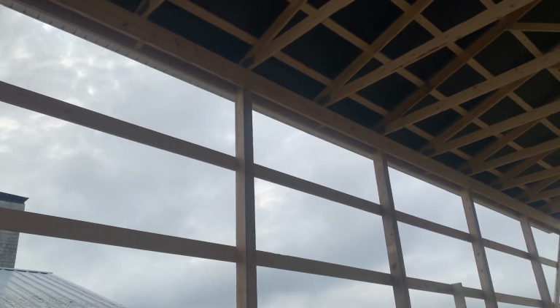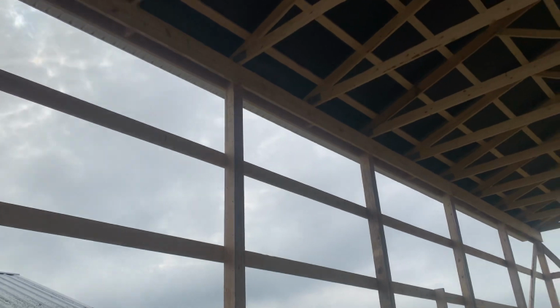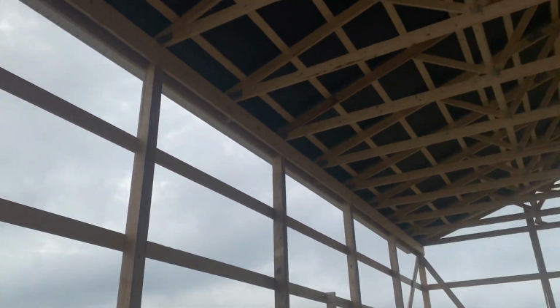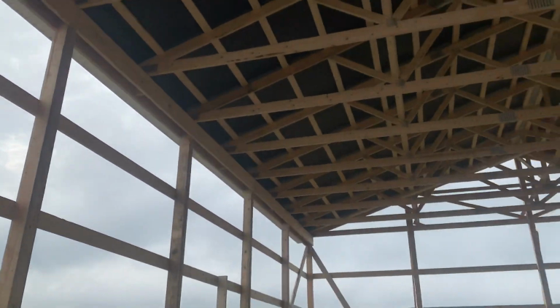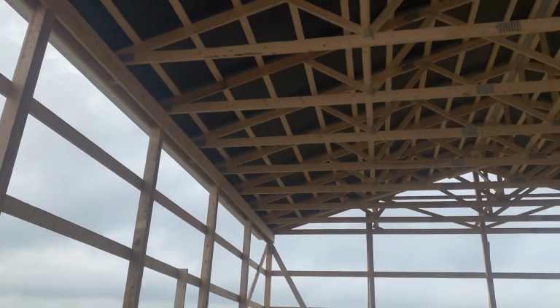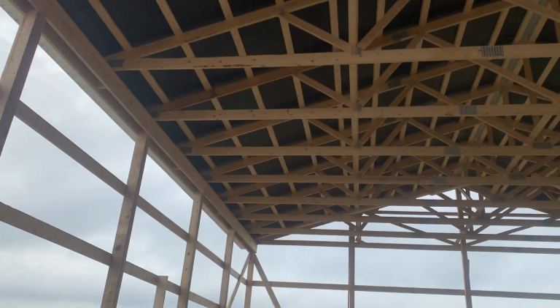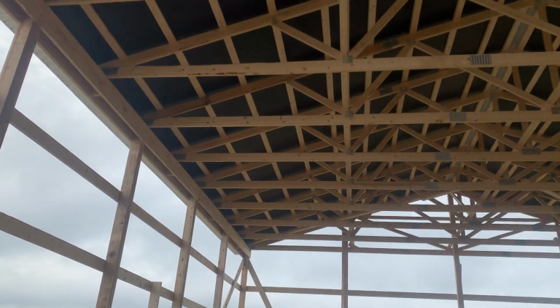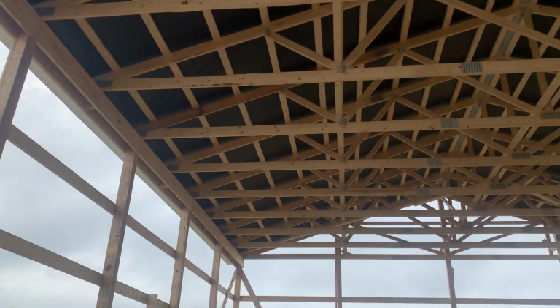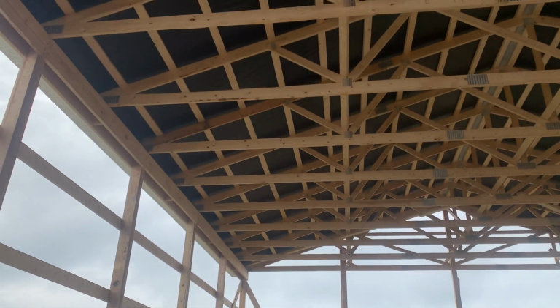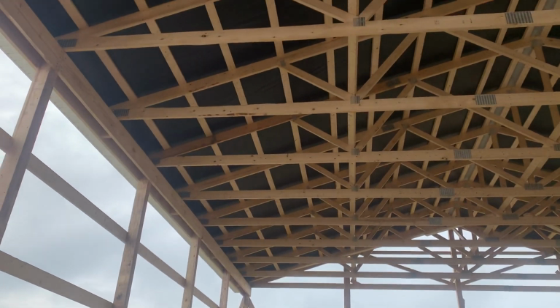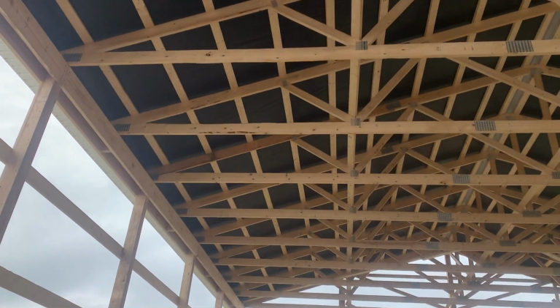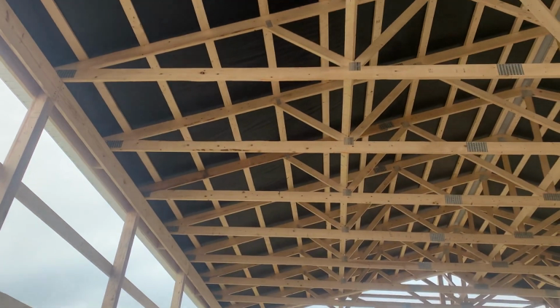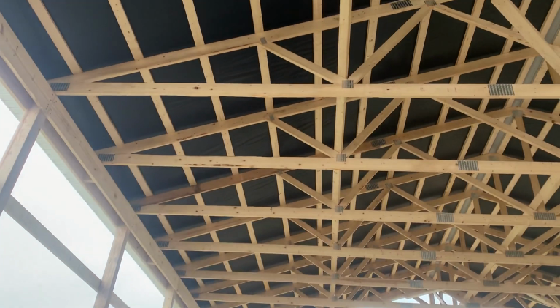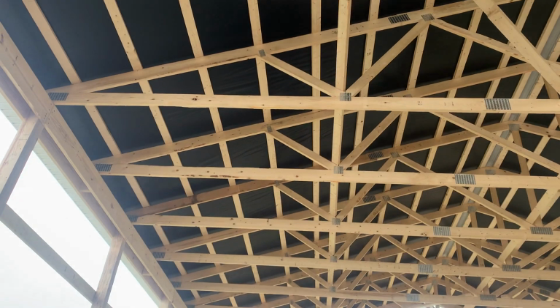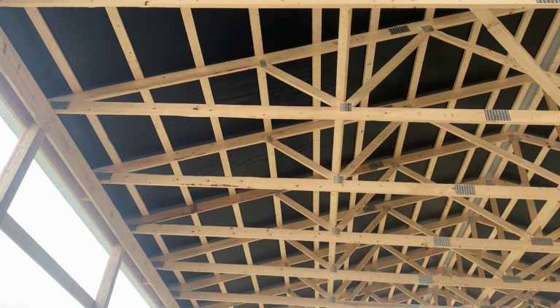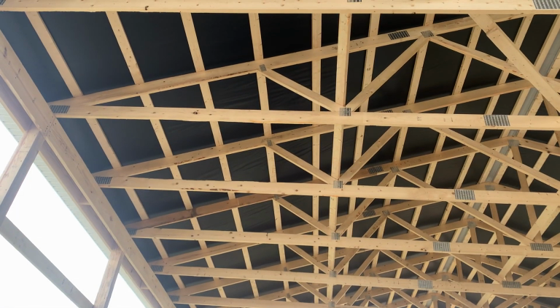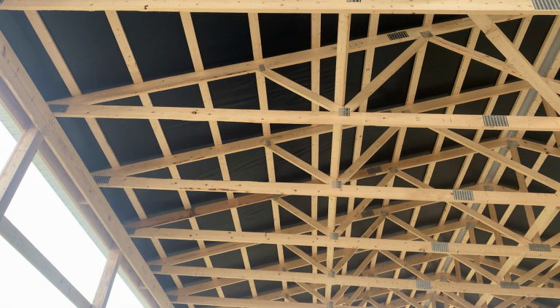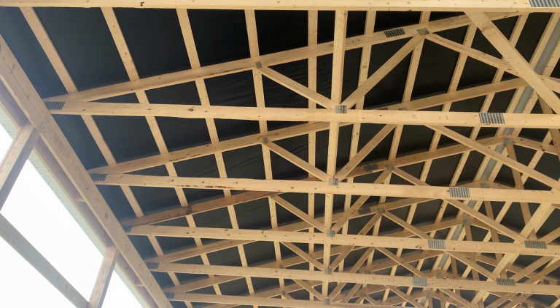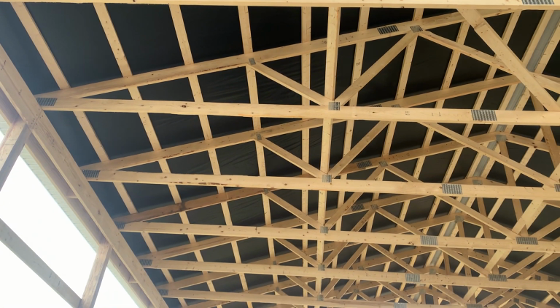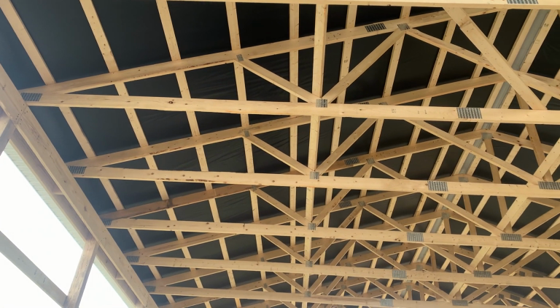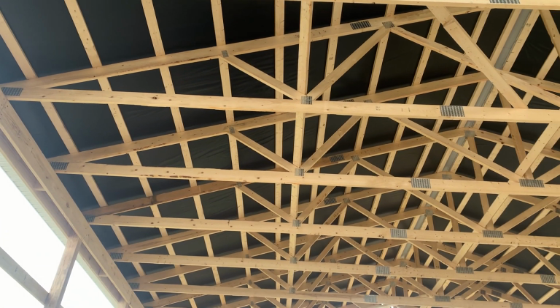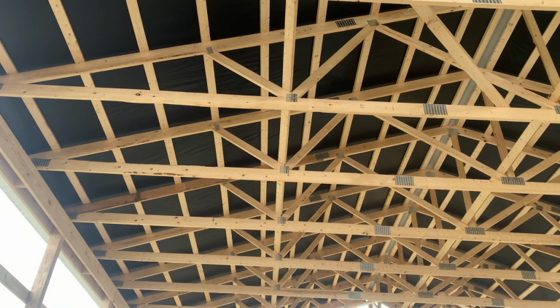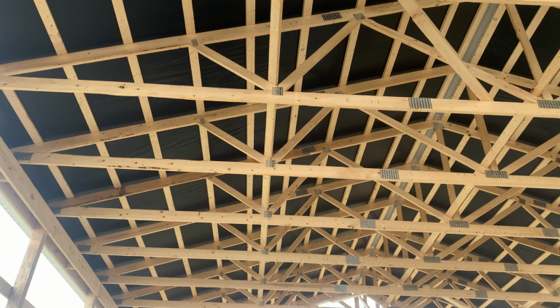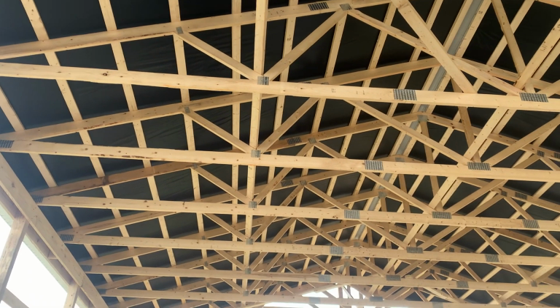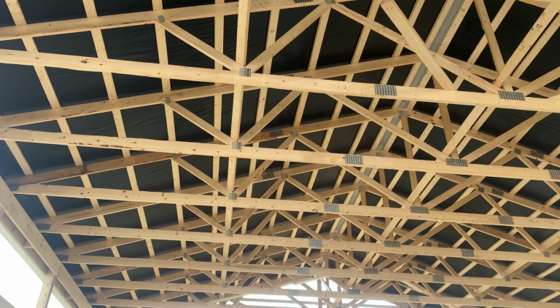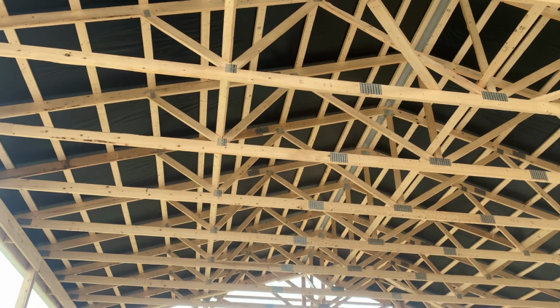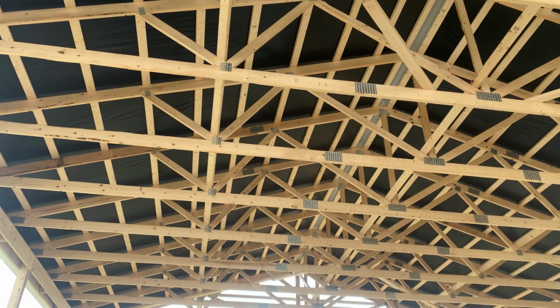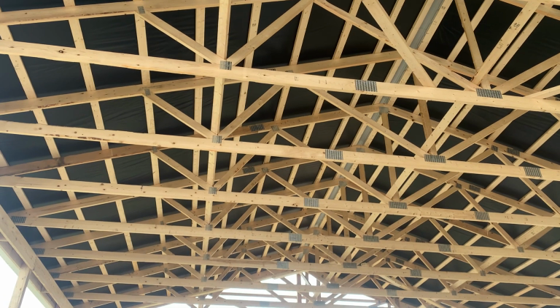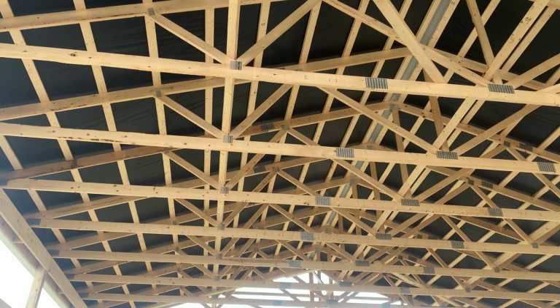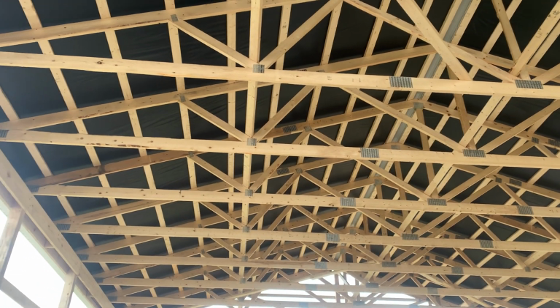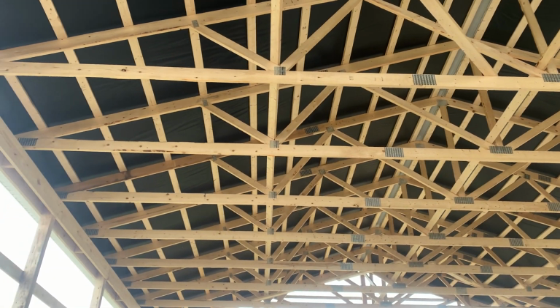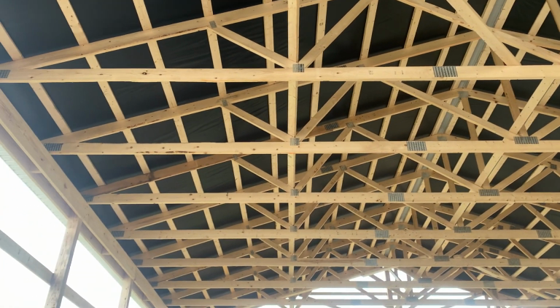We use a vapor barrier on this building. Some of the videos you've seen here we use a drip stop, which comes pre-applied to the metal, but we use a vapor barrier here for condensation control. Again, this is a 36 by 48 post frame building, 16 feet tall, in the early stages of being framed out.